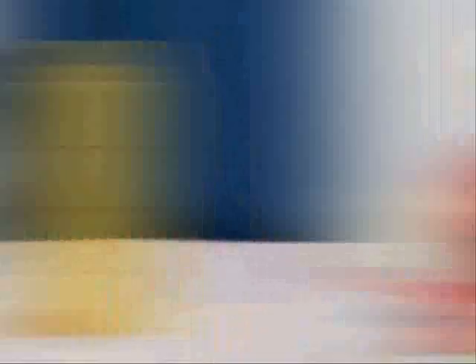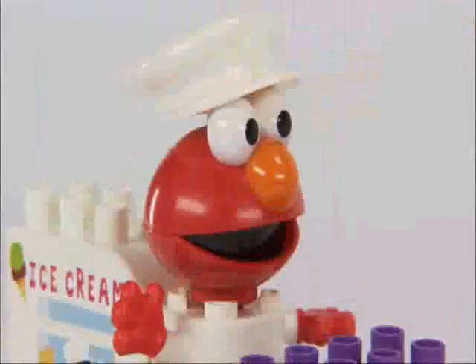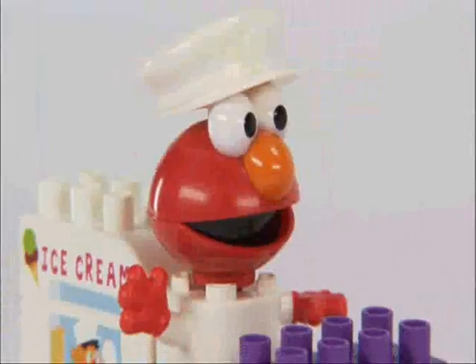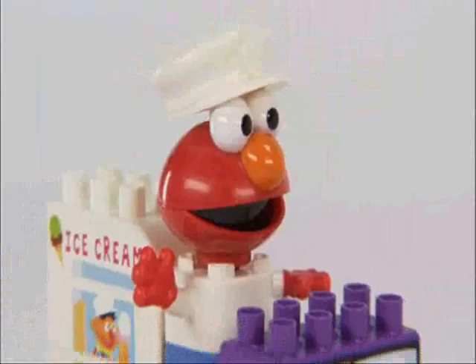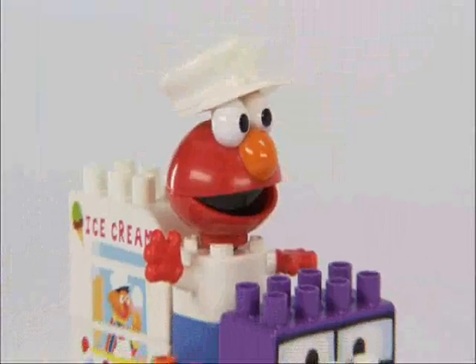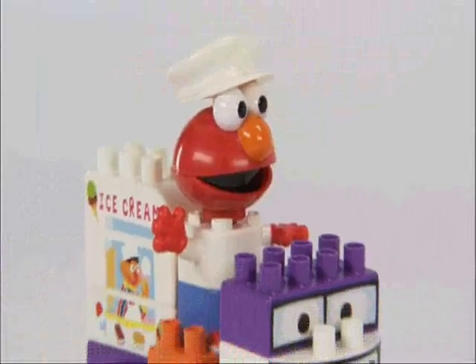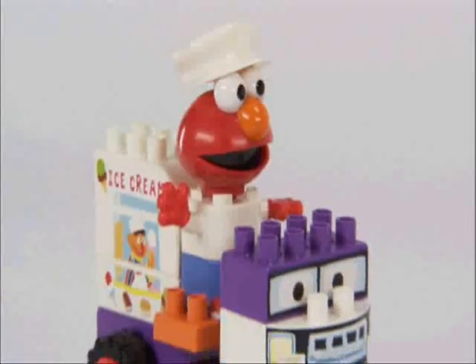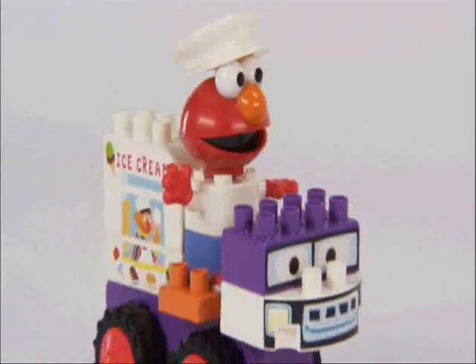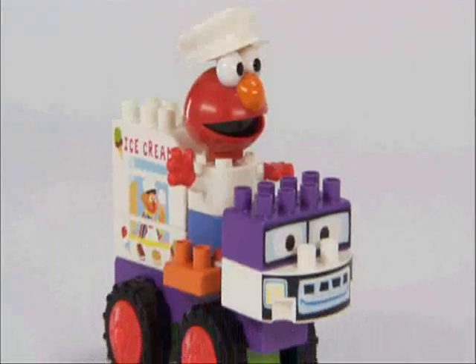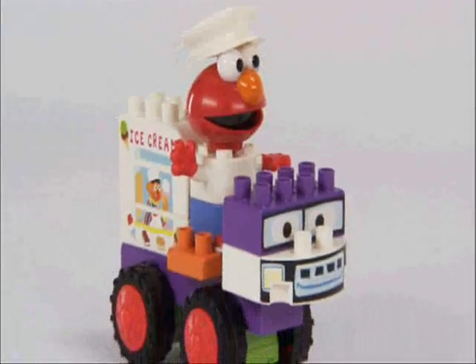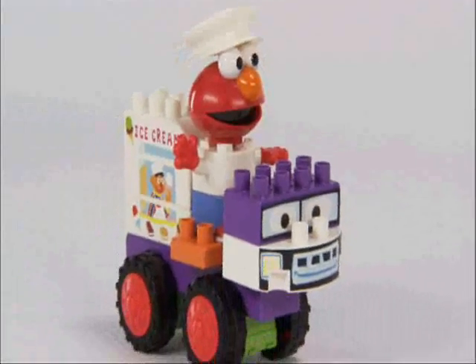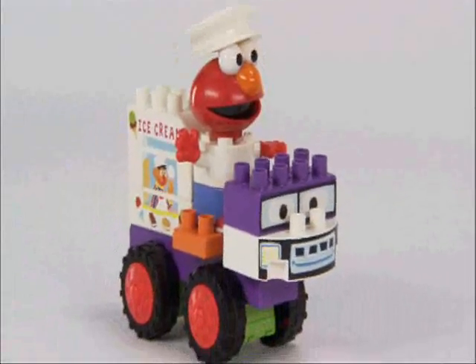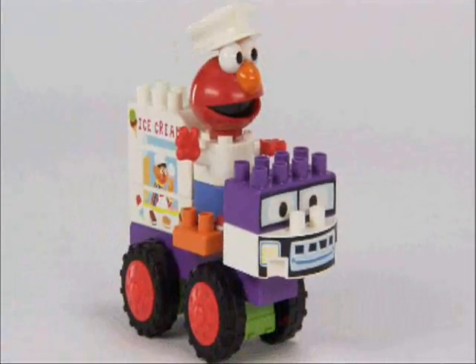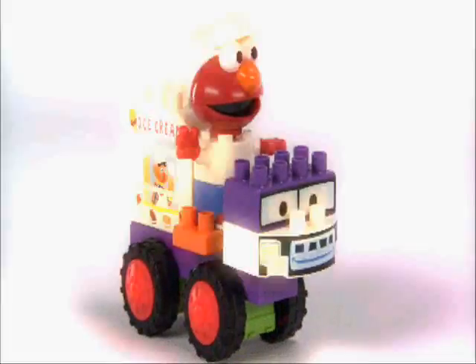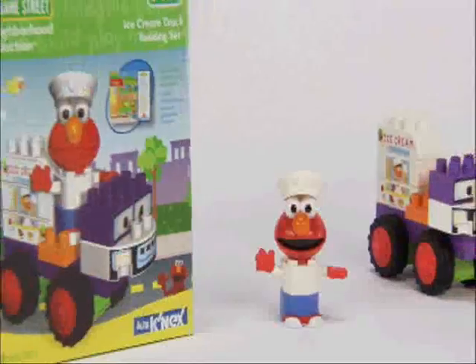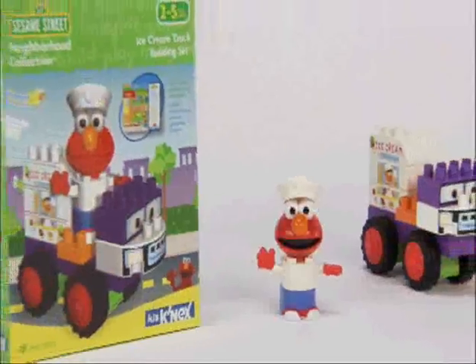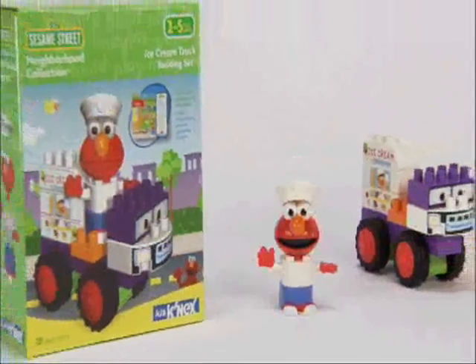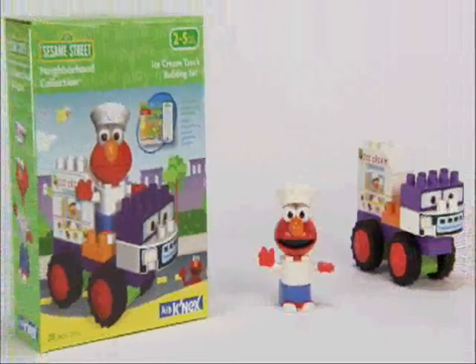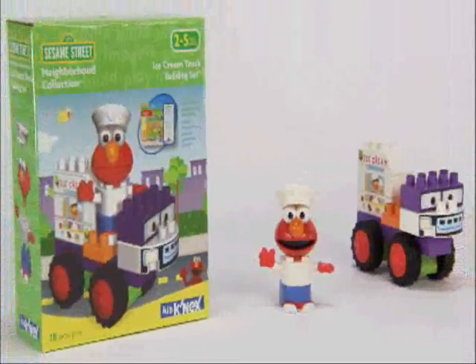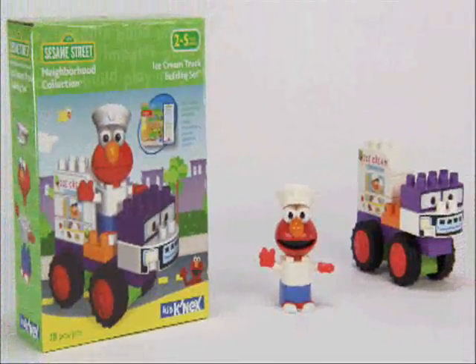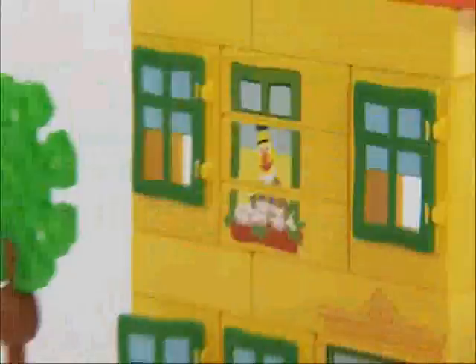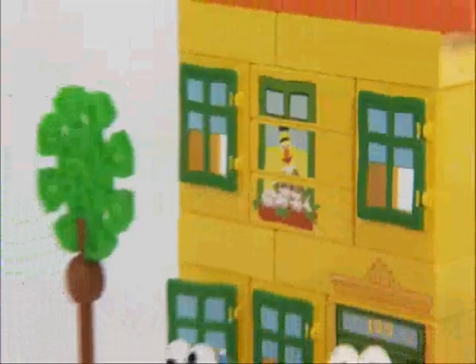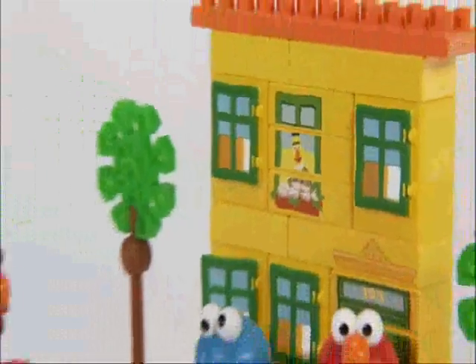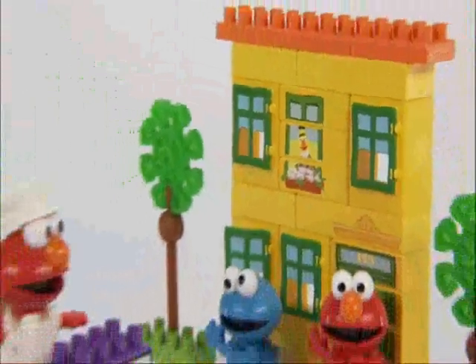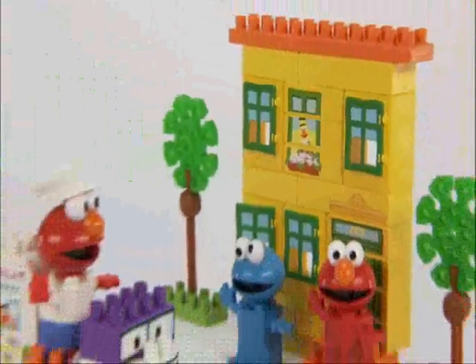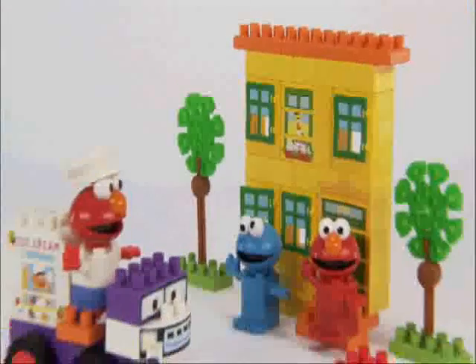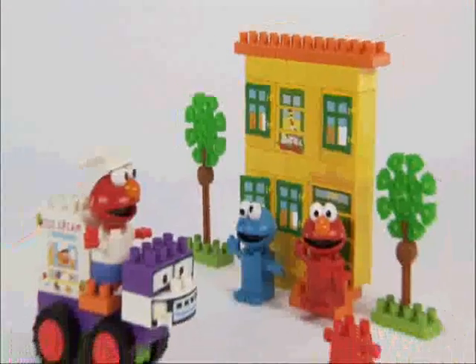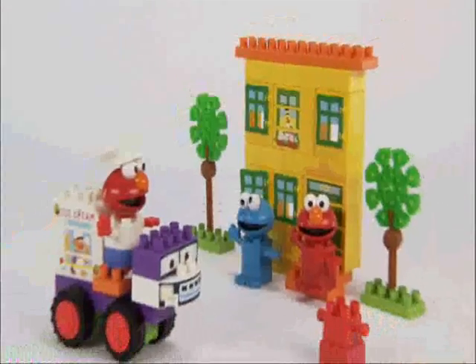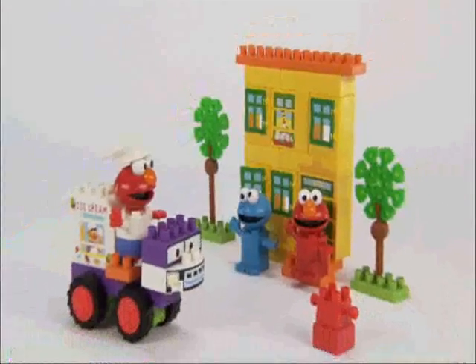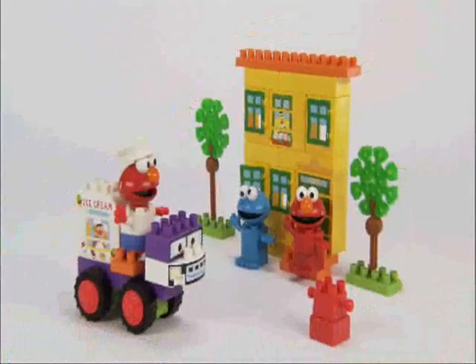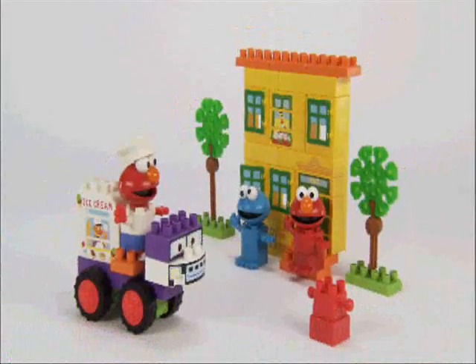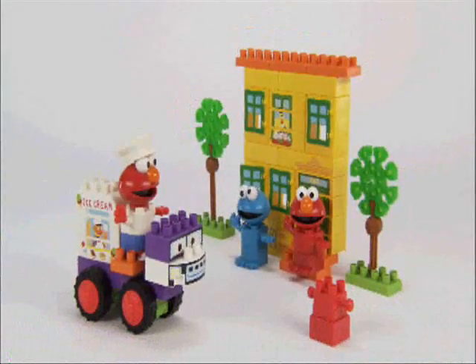Your child will love building Elmo in his white uniform and cap, along with his ice cream truck. This set pairs perfectly with the 123 Brownstone building set.